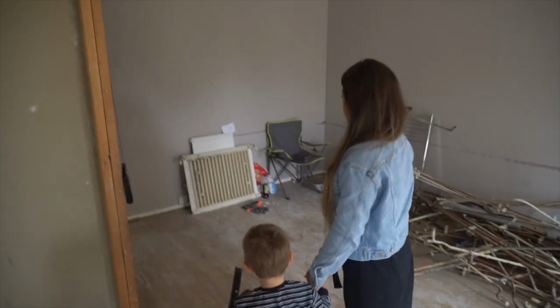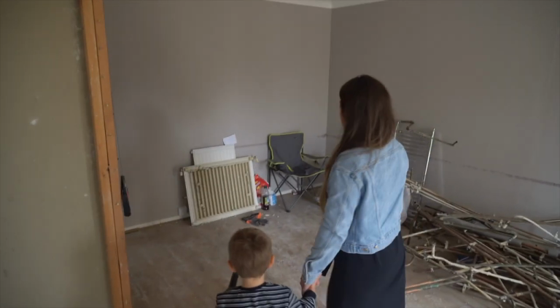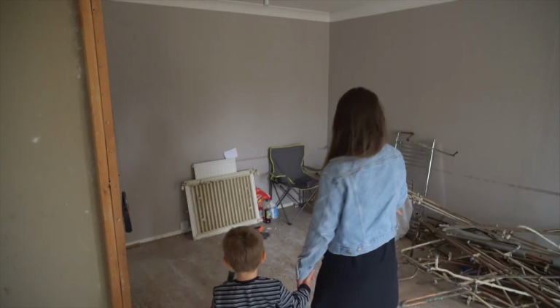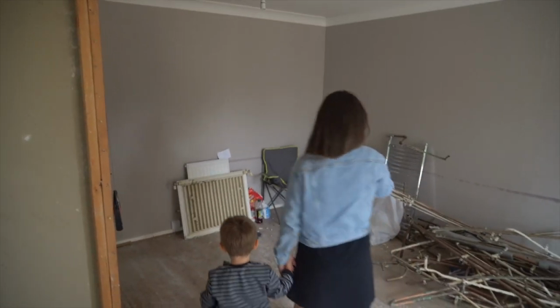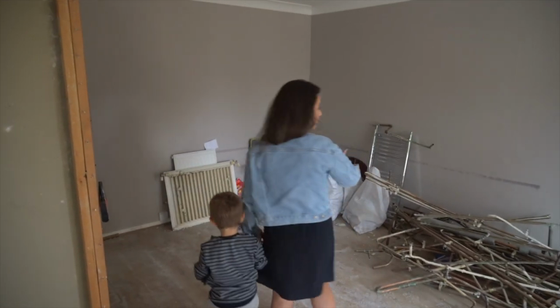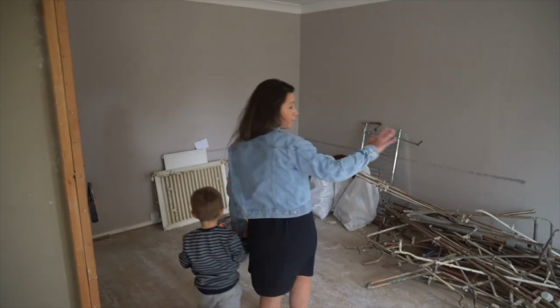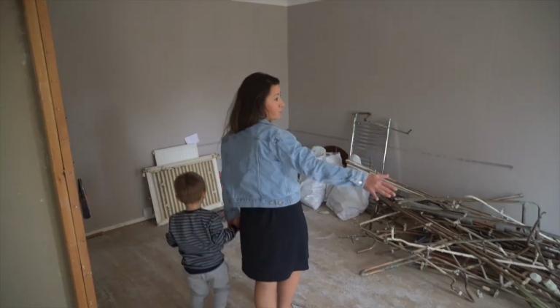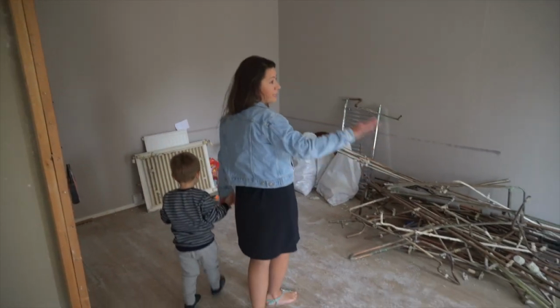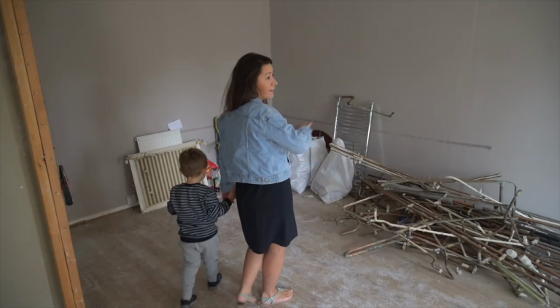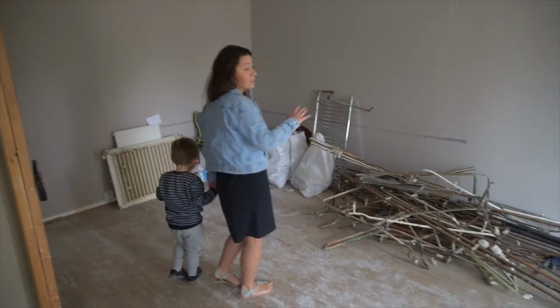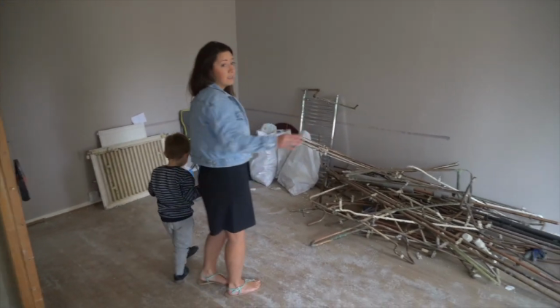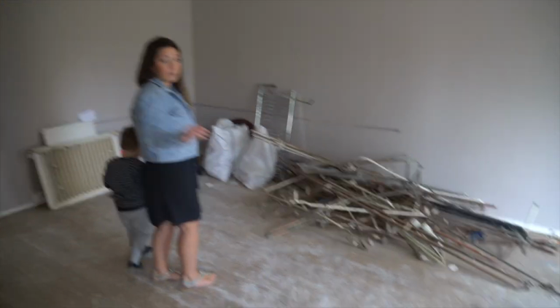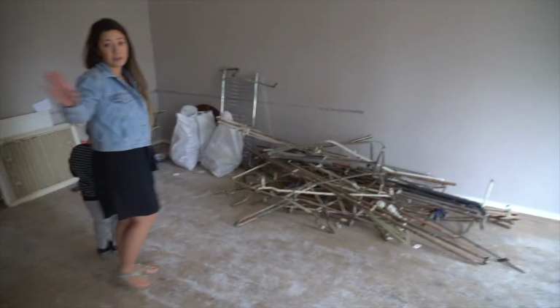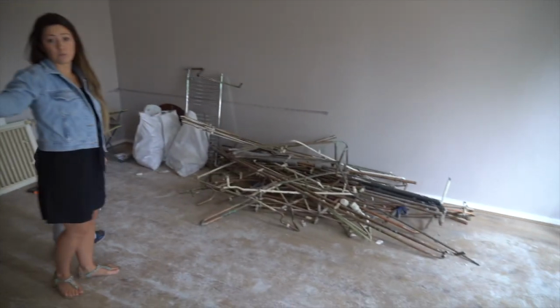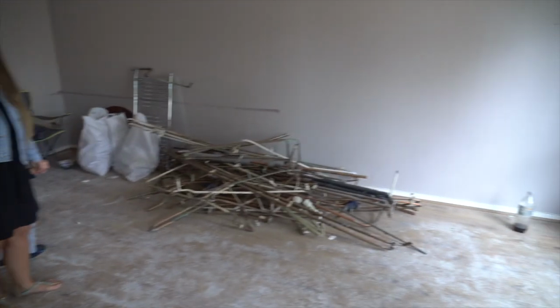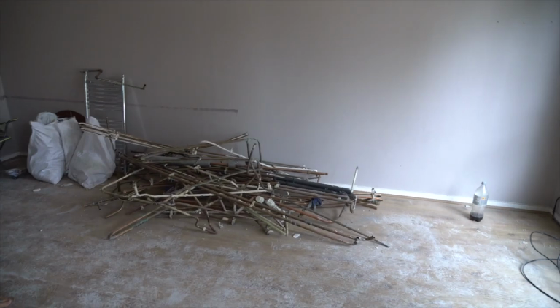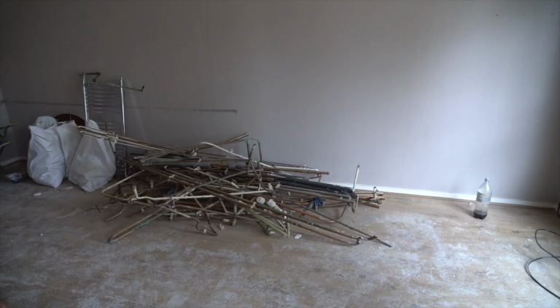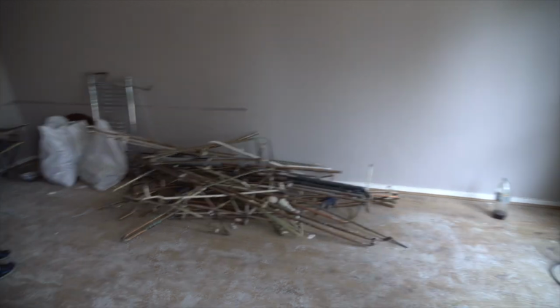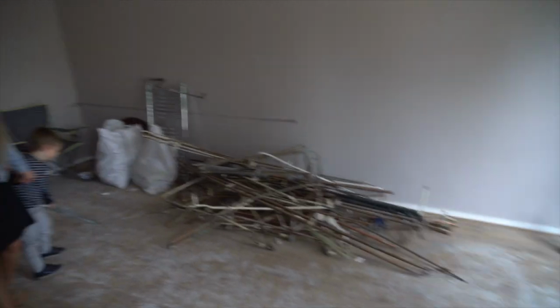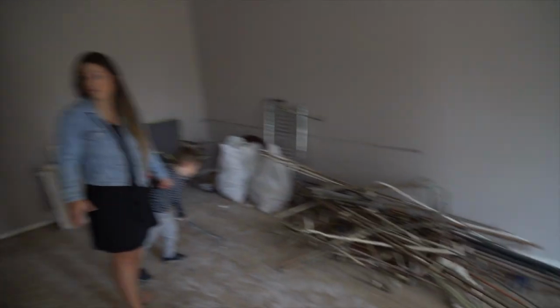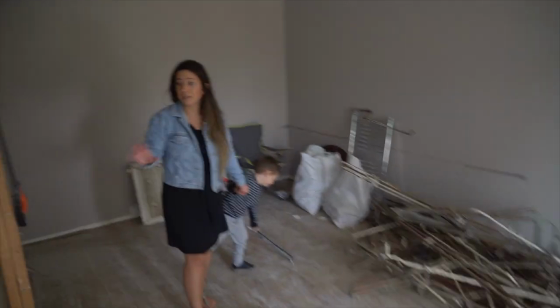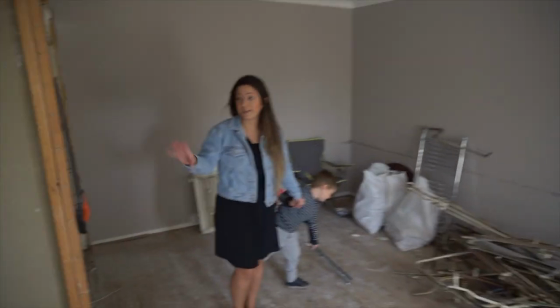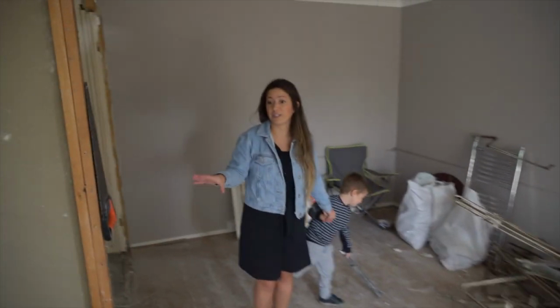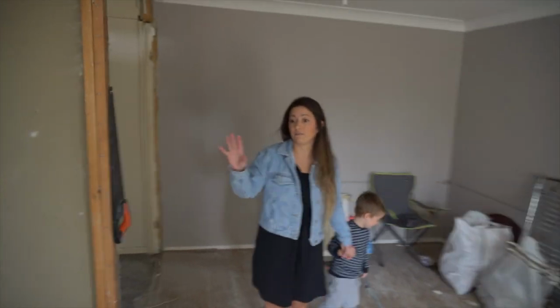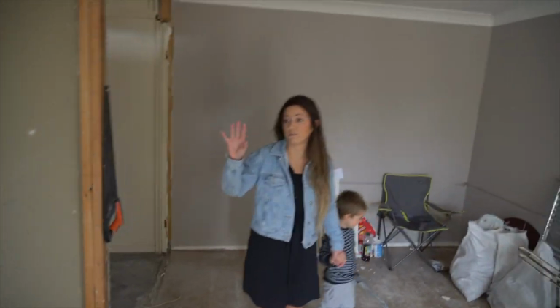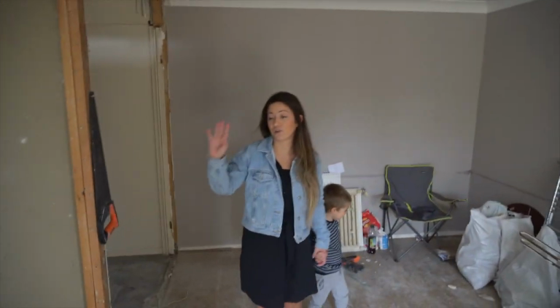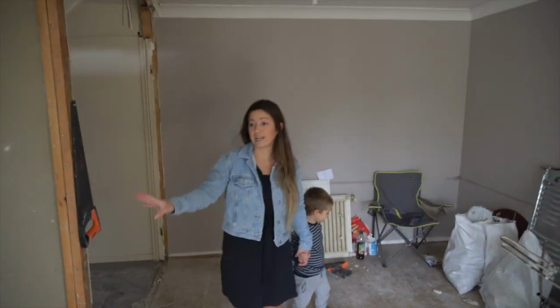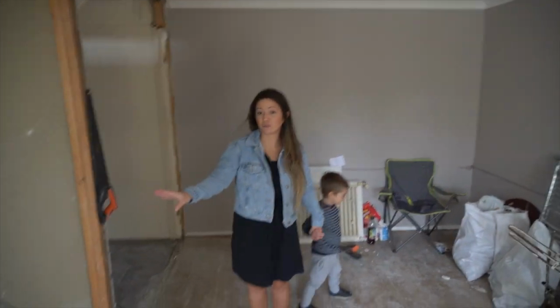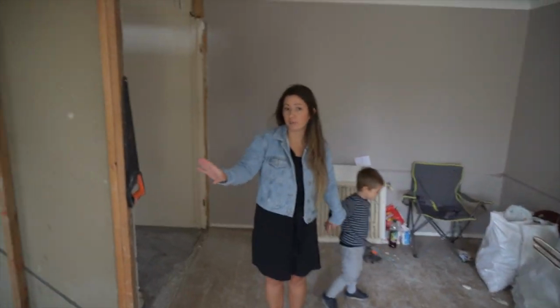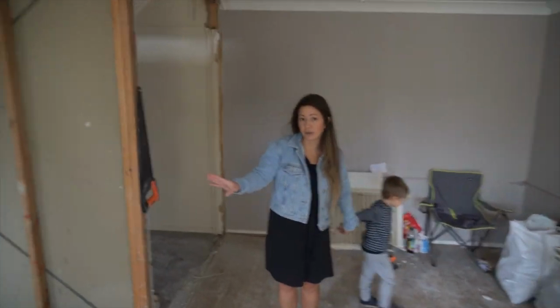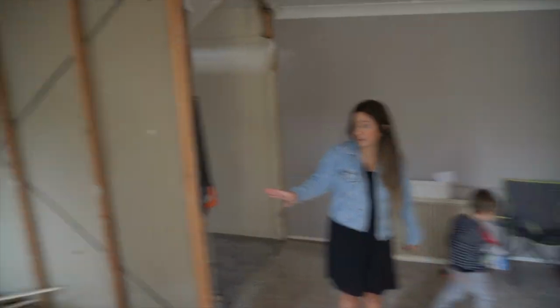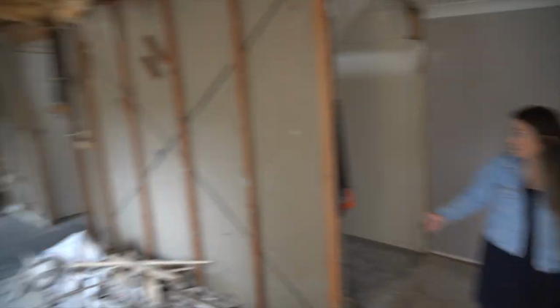So this will become two bedrooms here, and where you just came from will be this sort of kitchen, straight lounge, communal area.